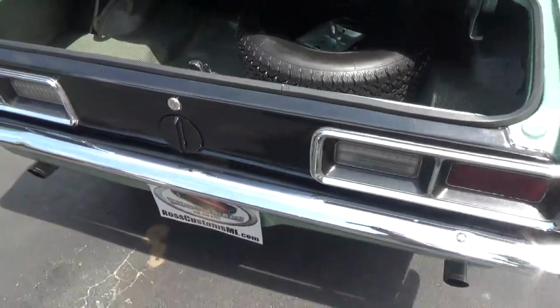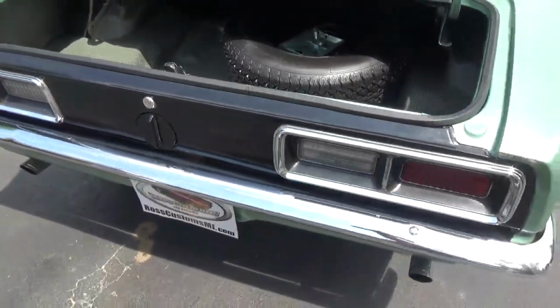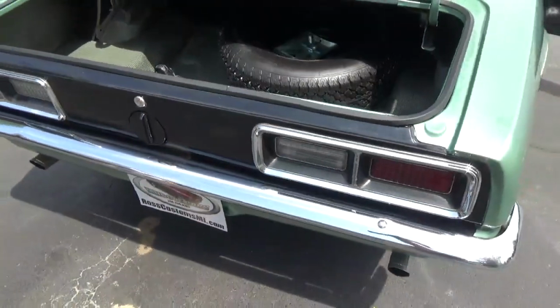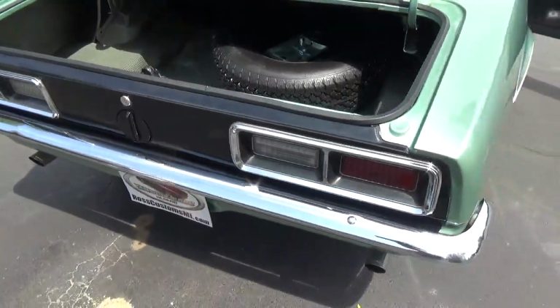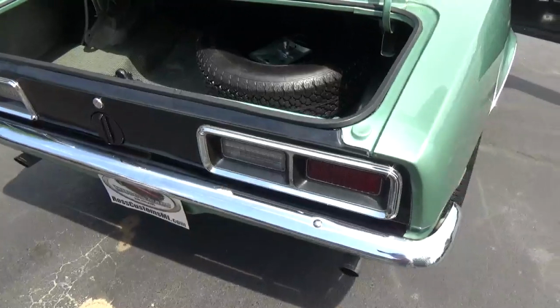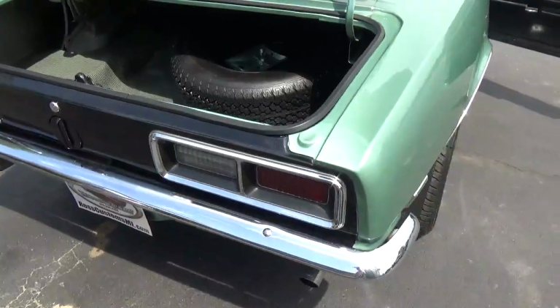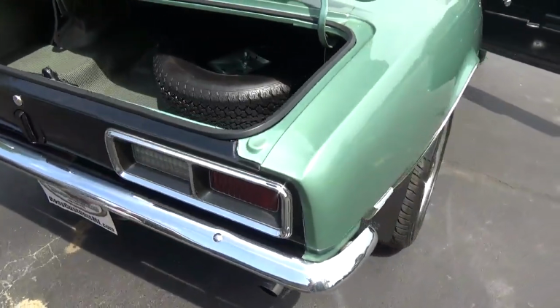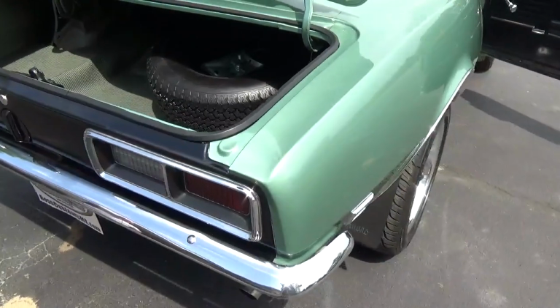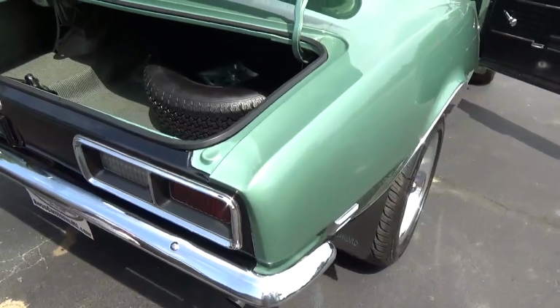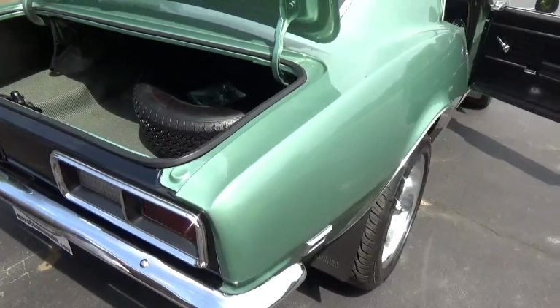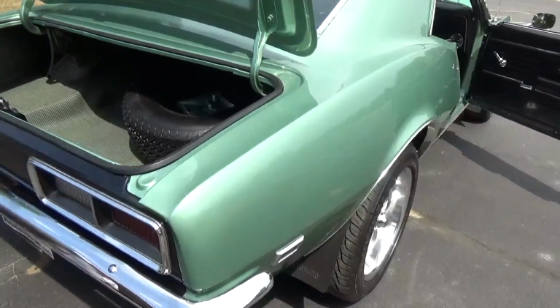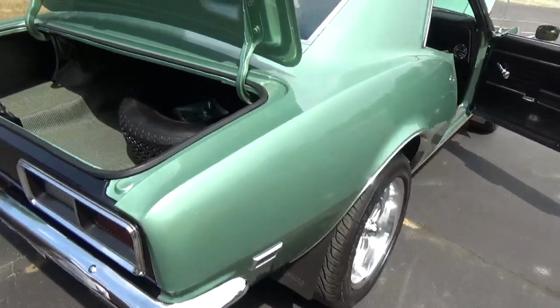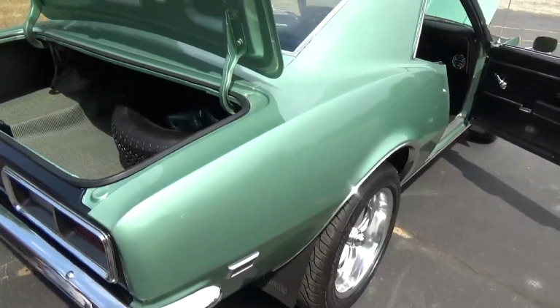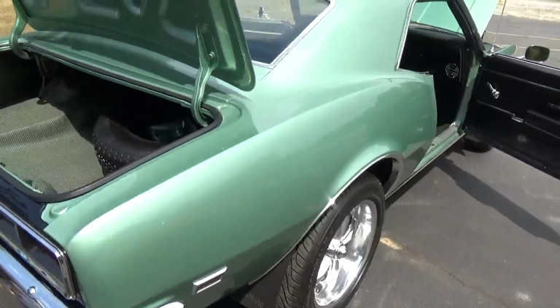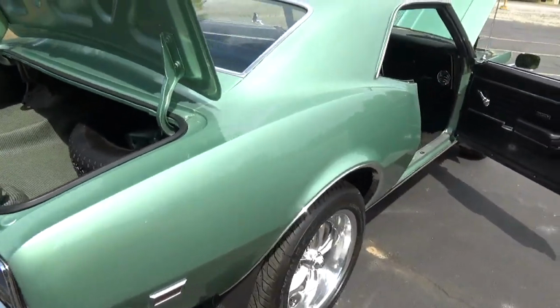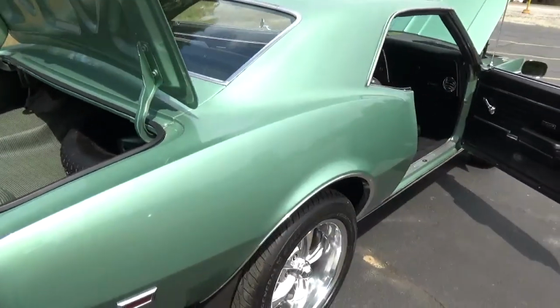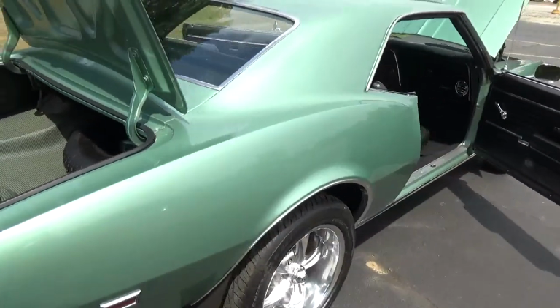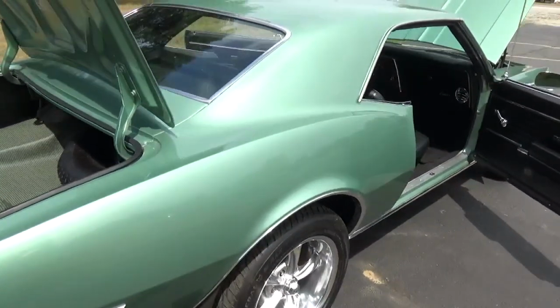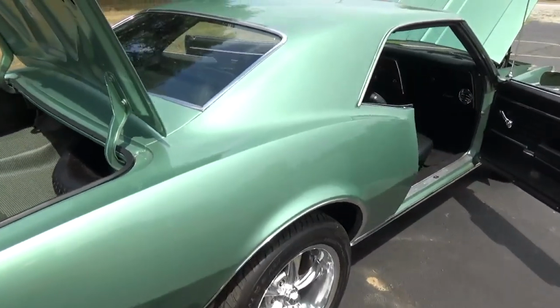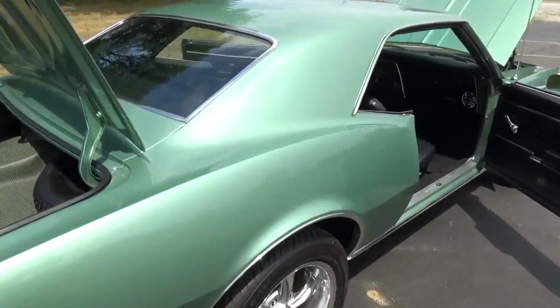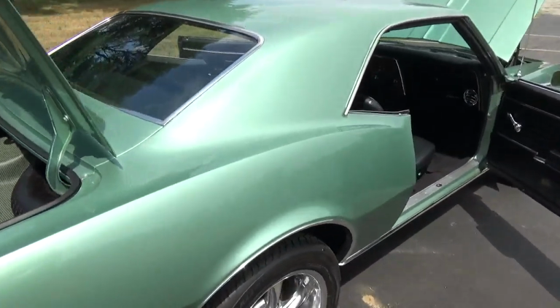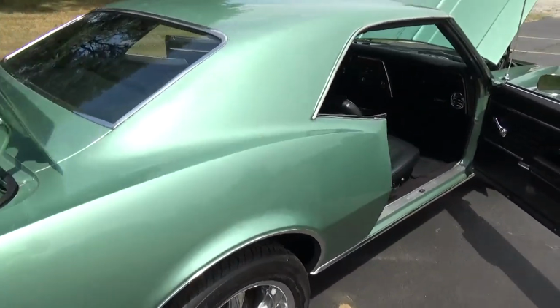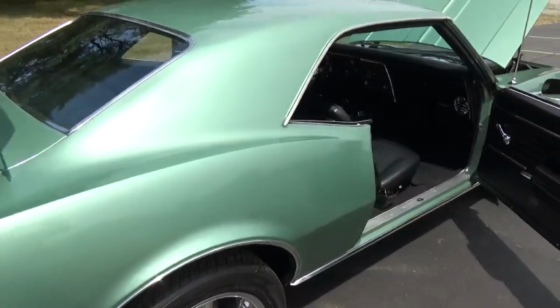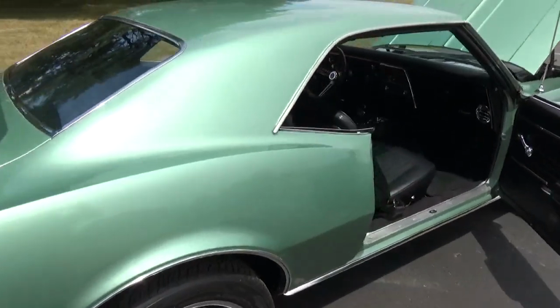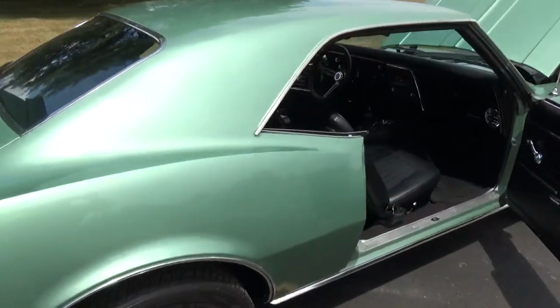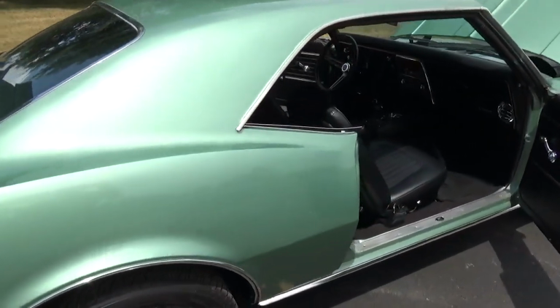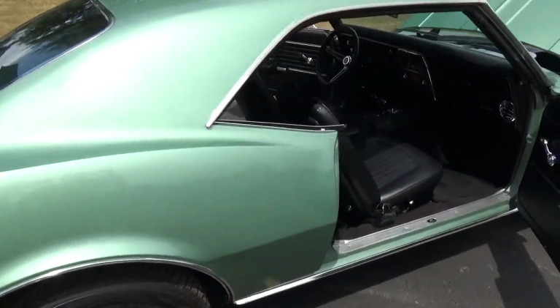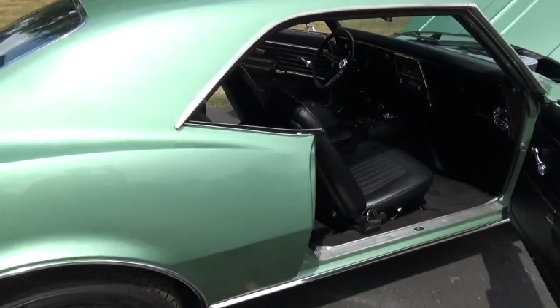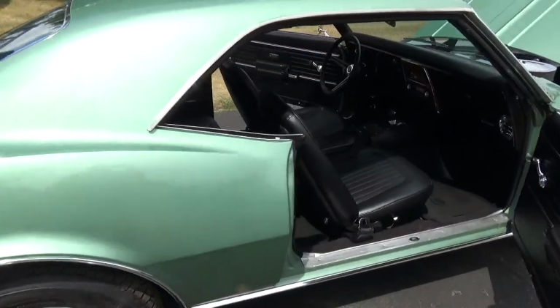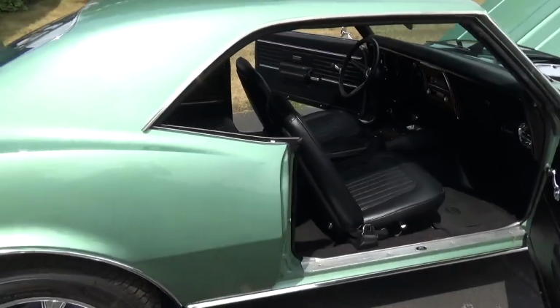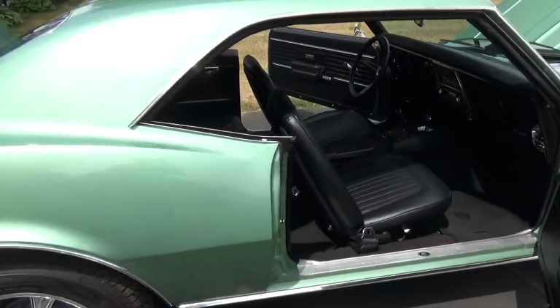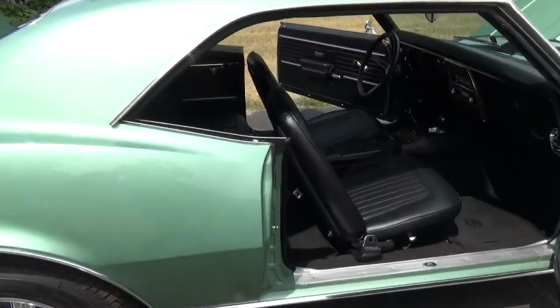I've personally driven the car, and this is probably the best driving, best handling first-gen Camaro I've driven in a long time.